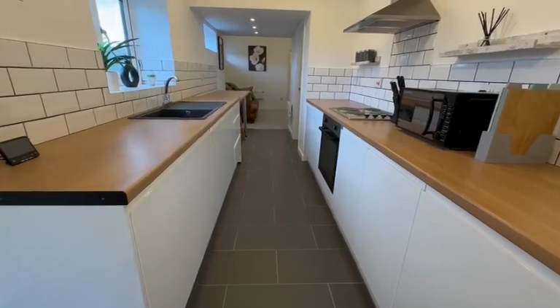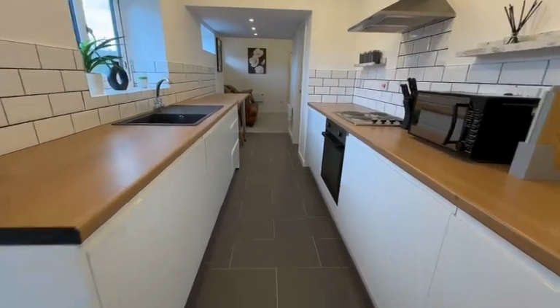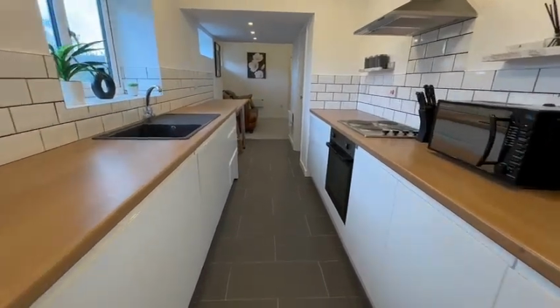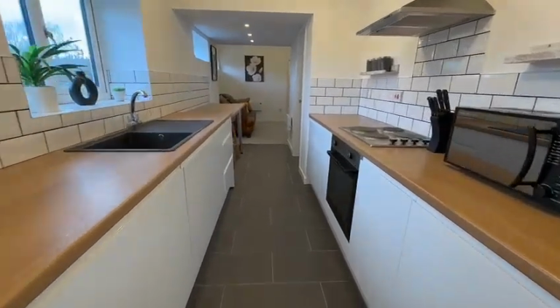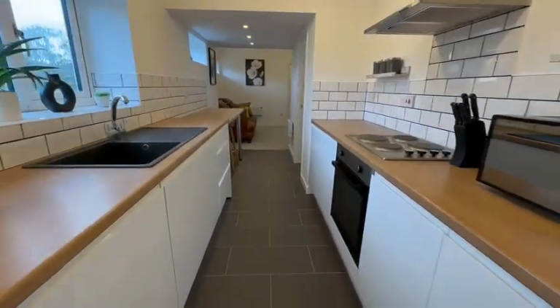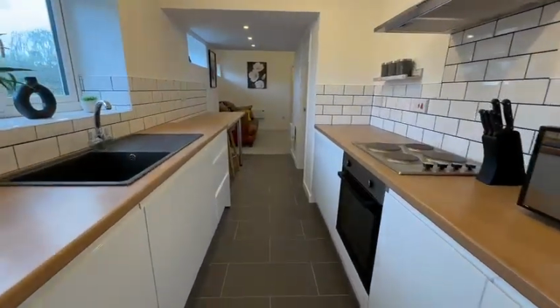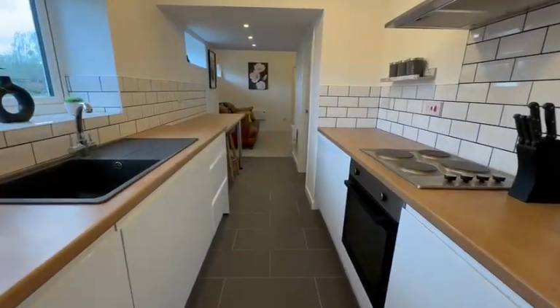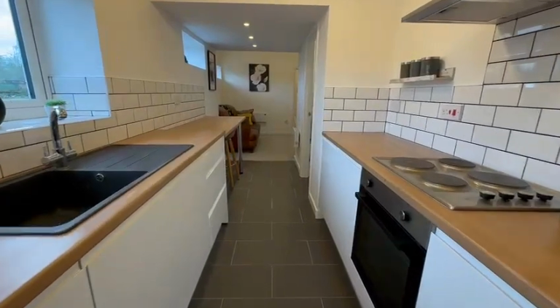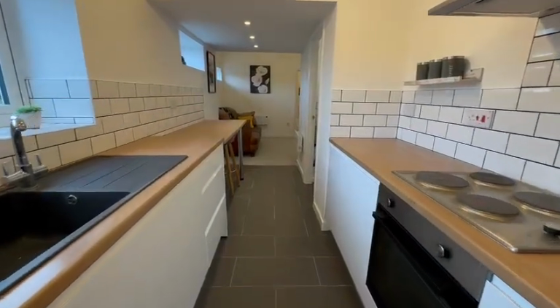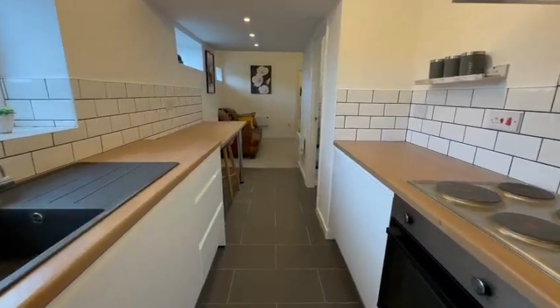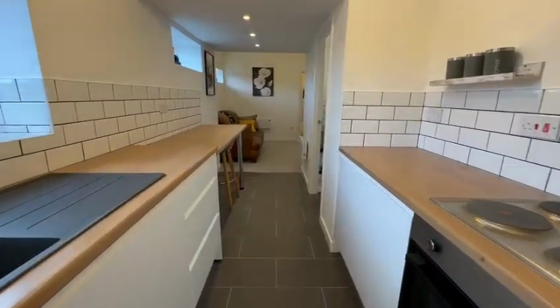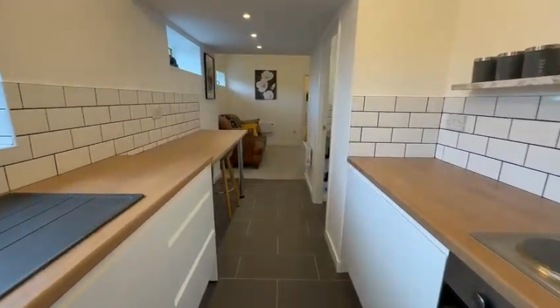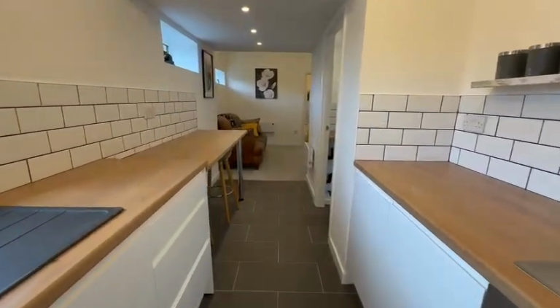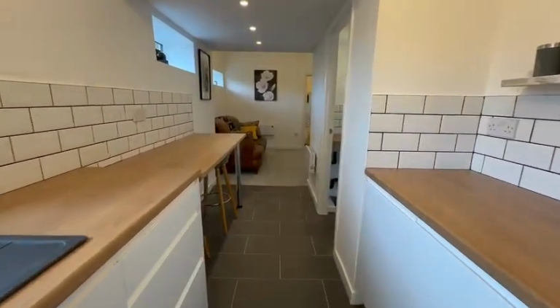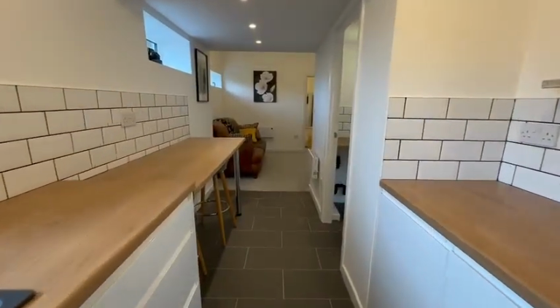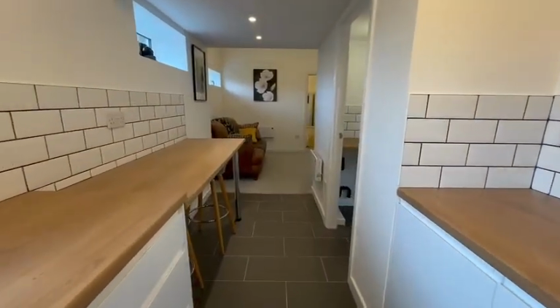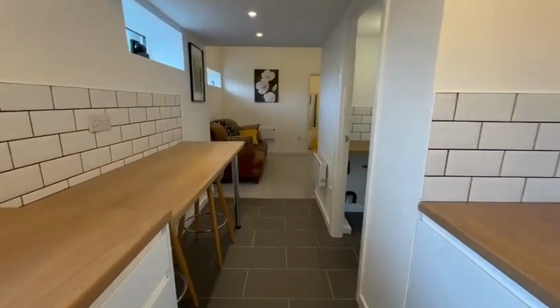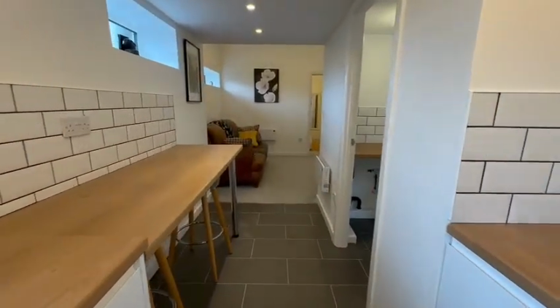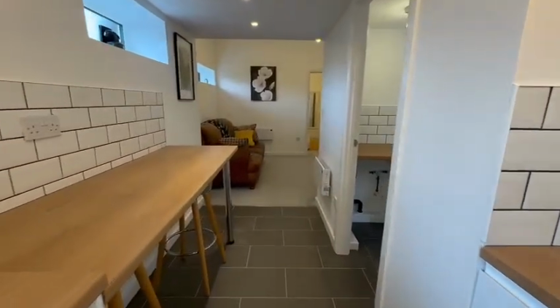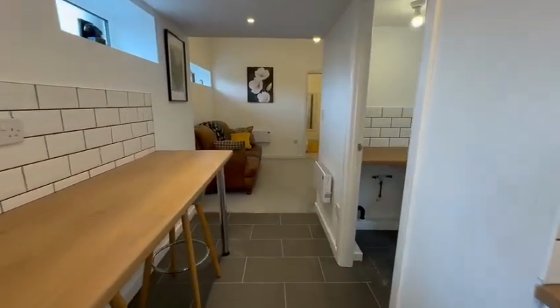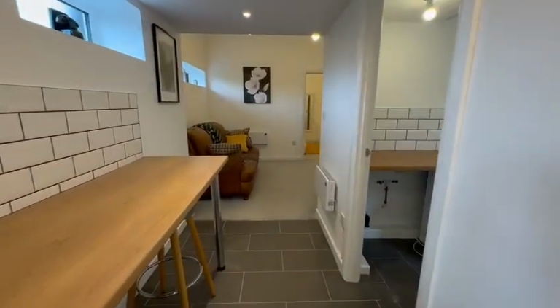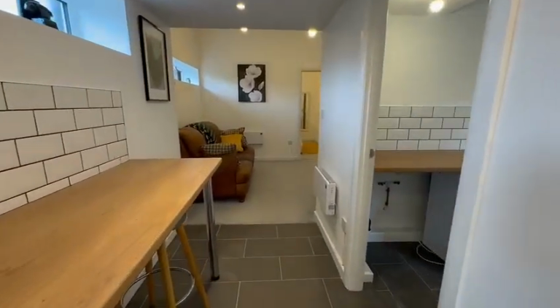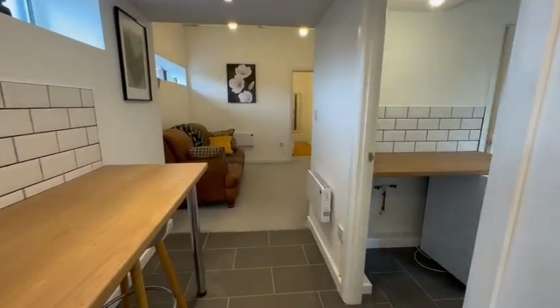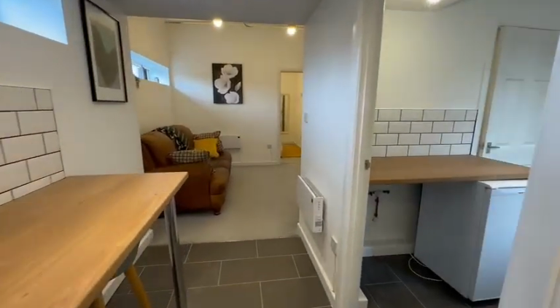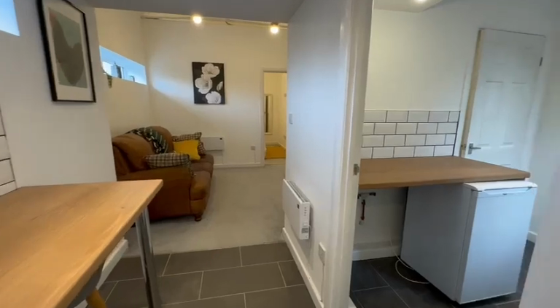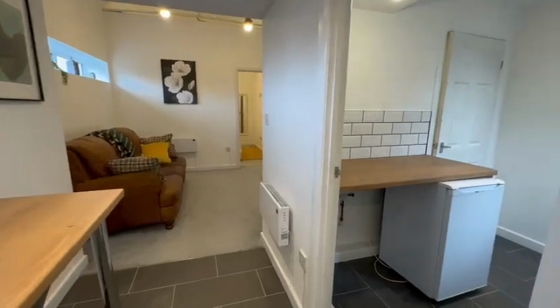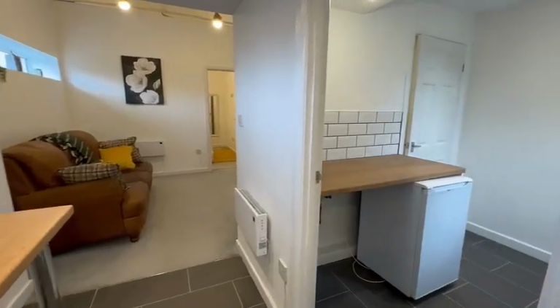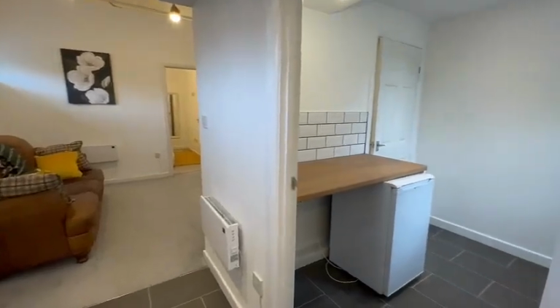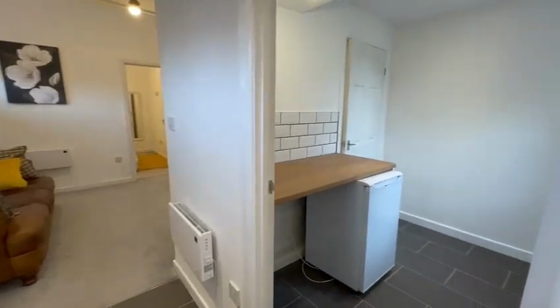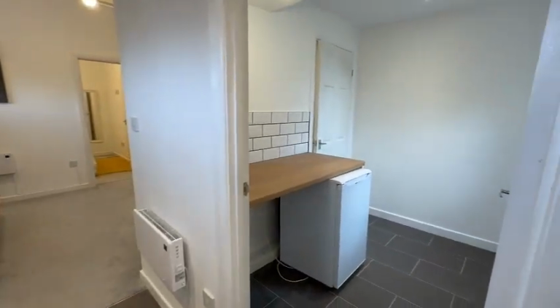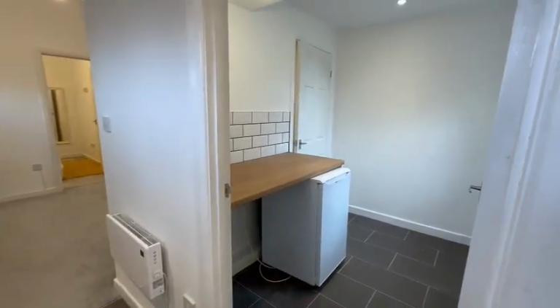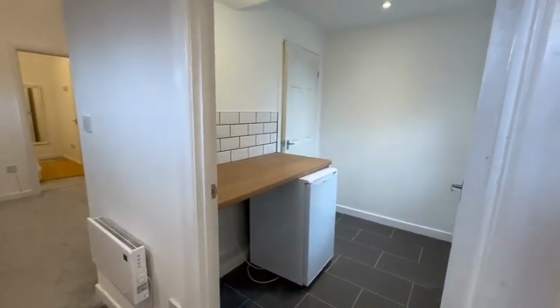This would be an ideal investment property for rental or perhaps even Airbnb. What a beautiful property to buy as a first time buyer.